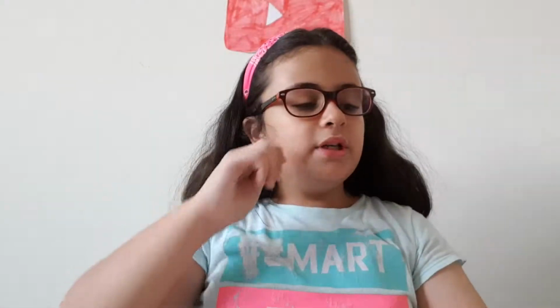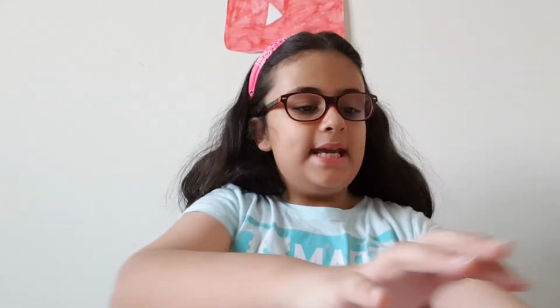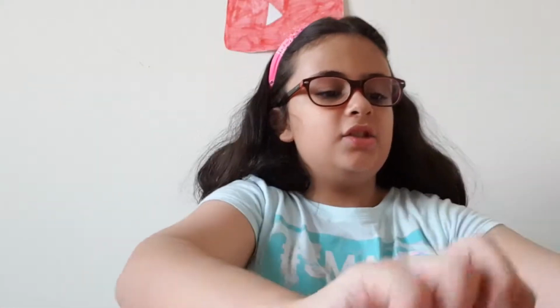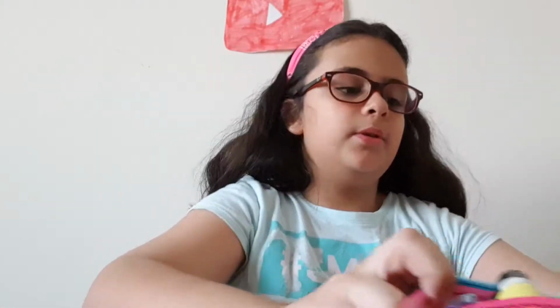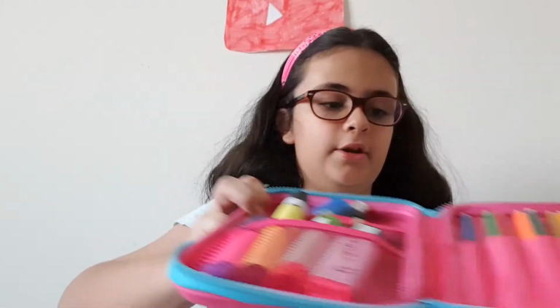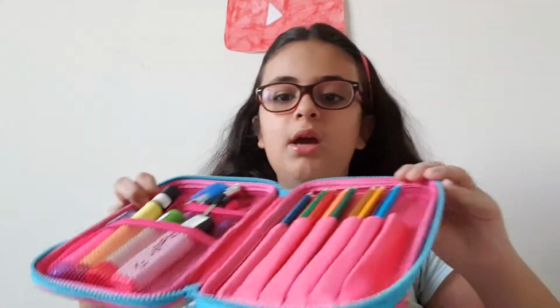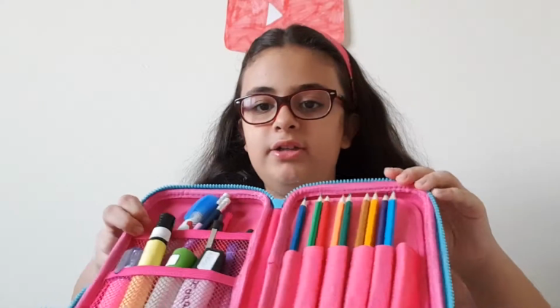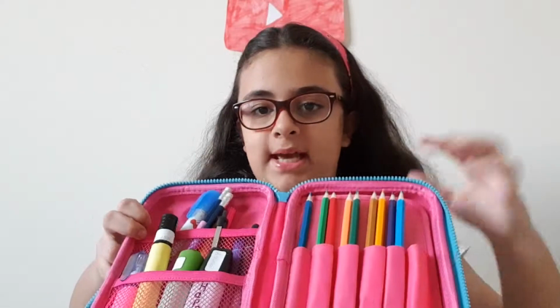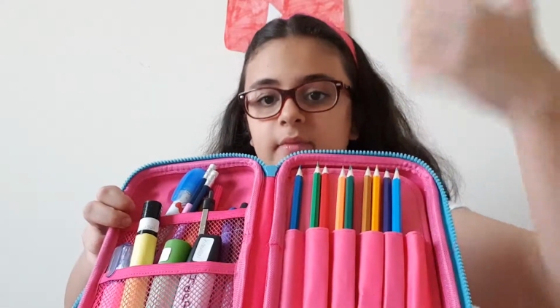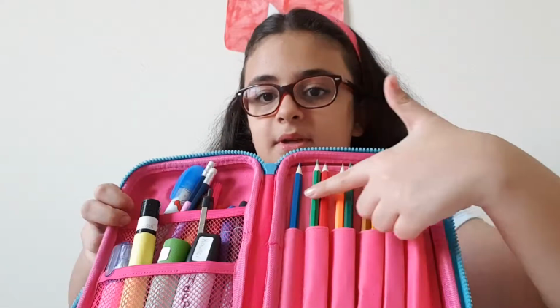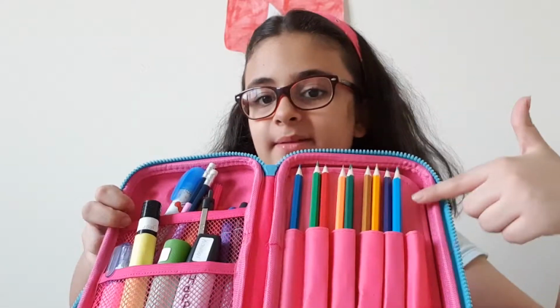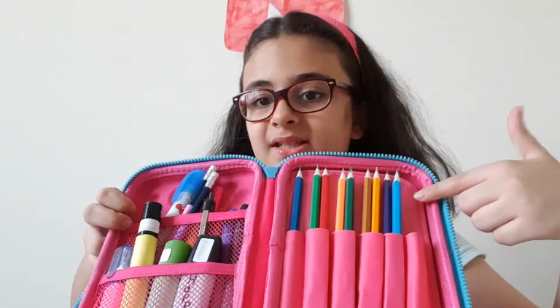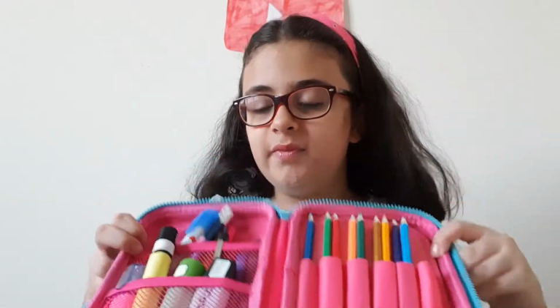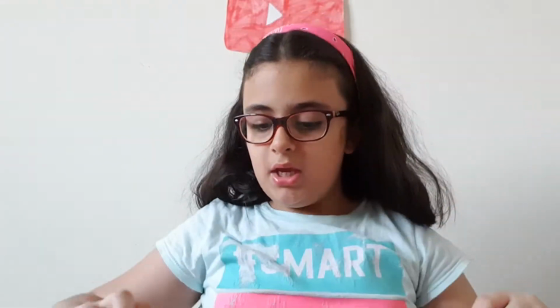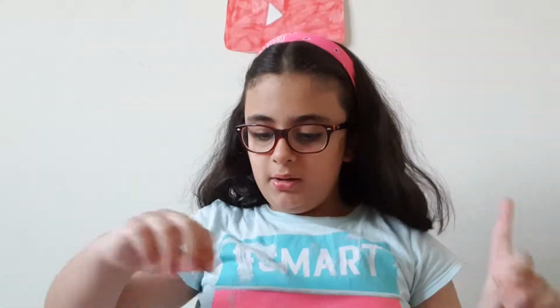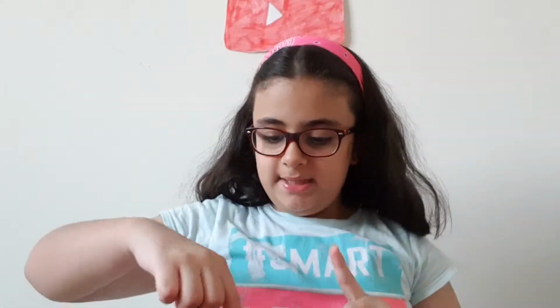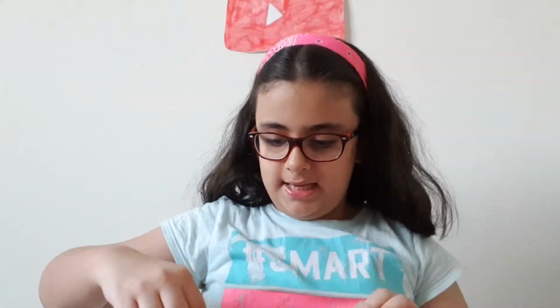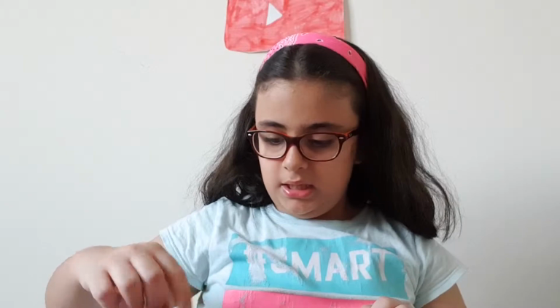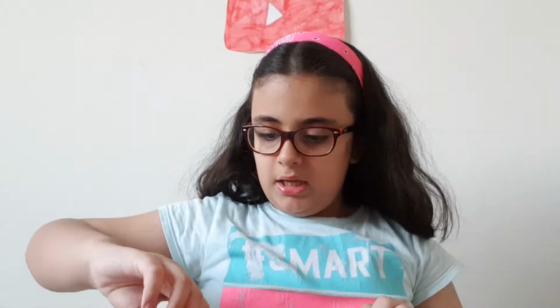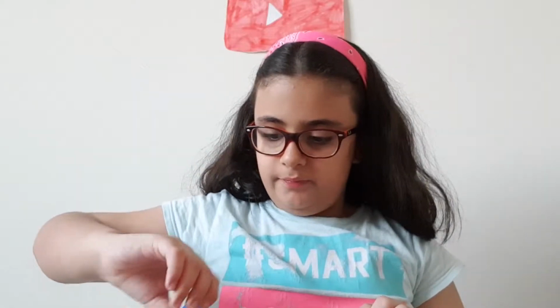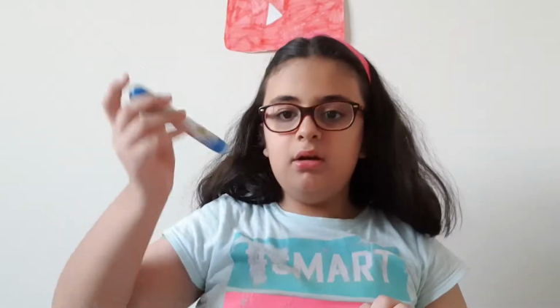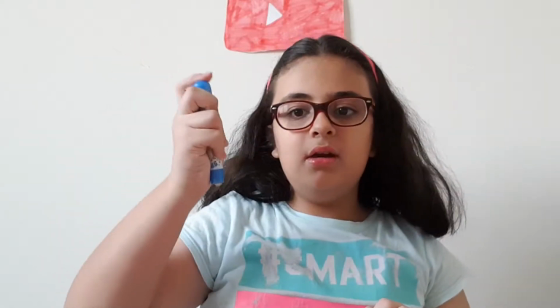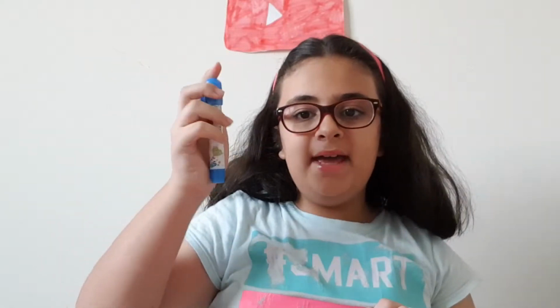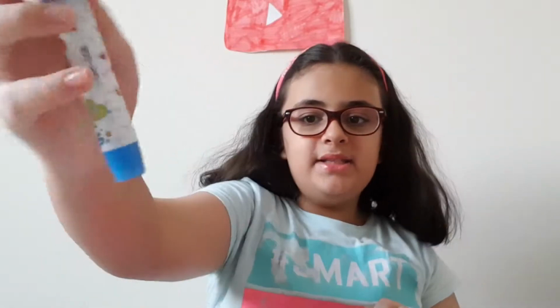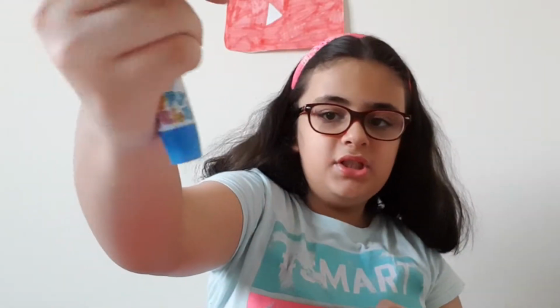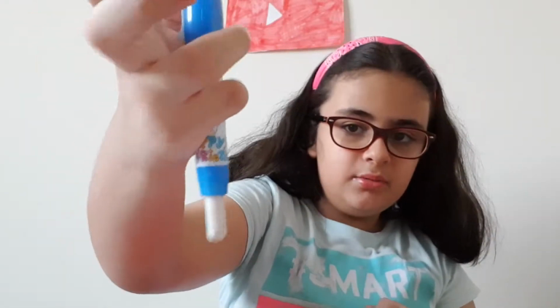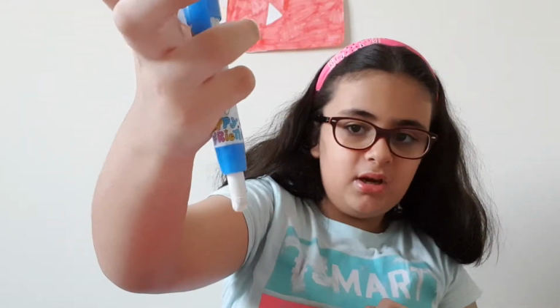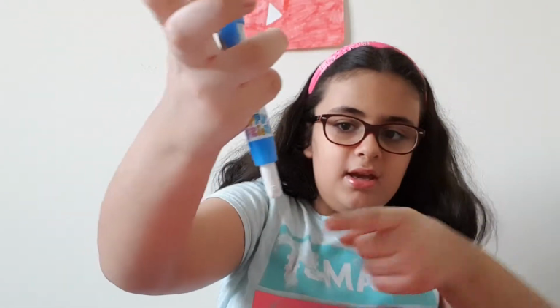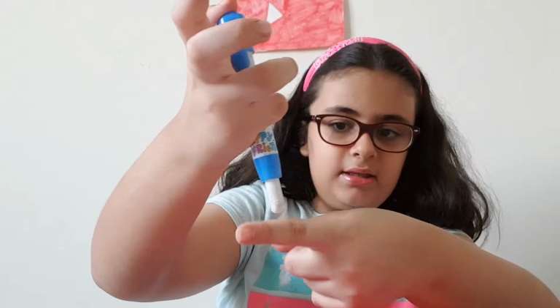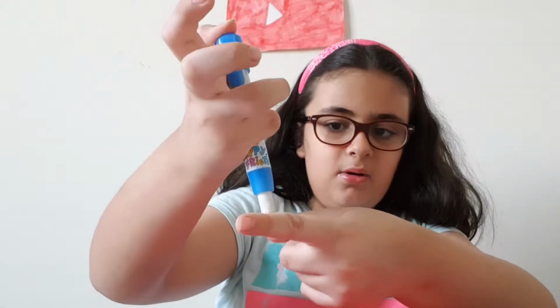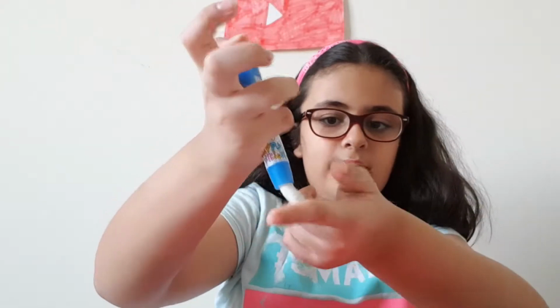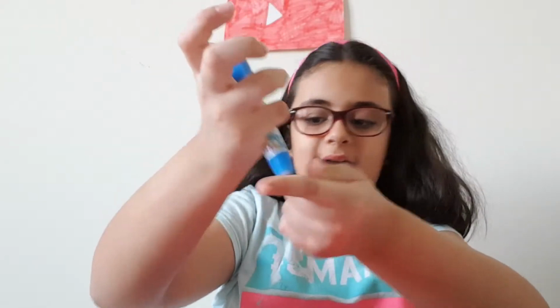I'm going to be taking some coloring pencils, and I'm going to be taking a pen eraser — you just press on it and it gets the whole eraser out. That's really cute.